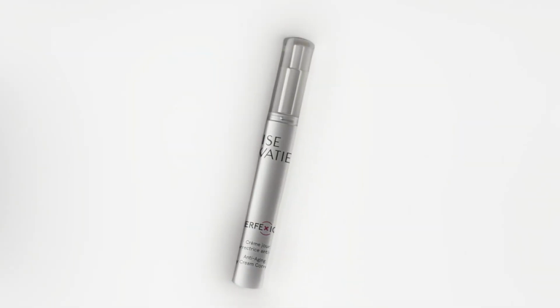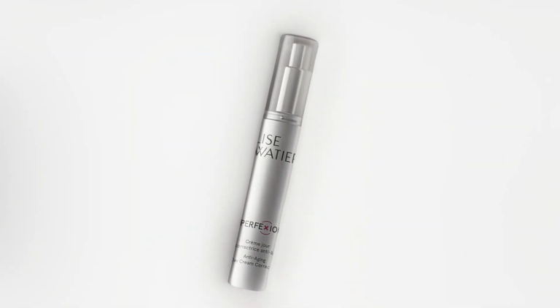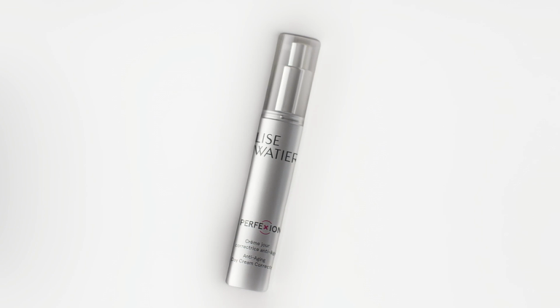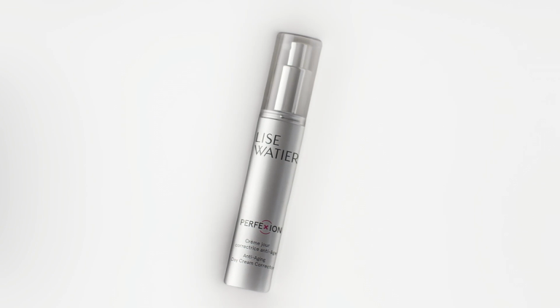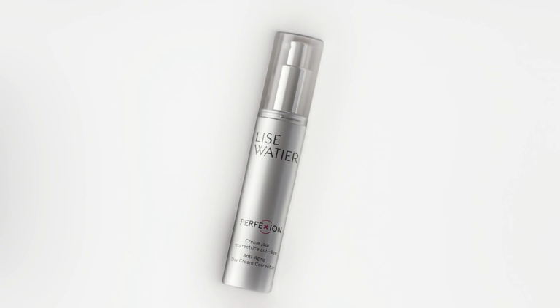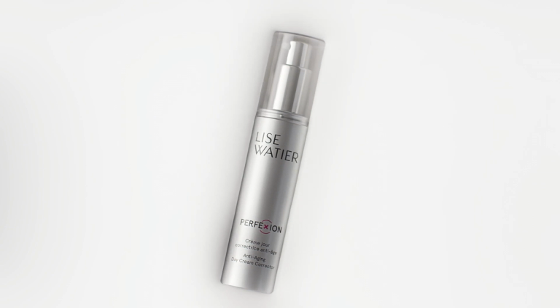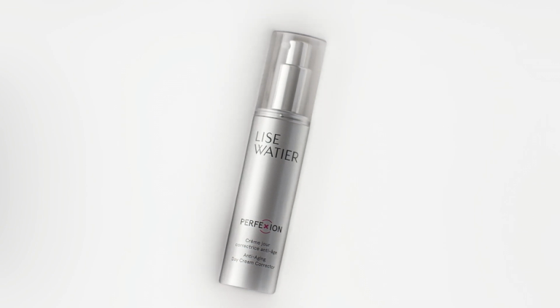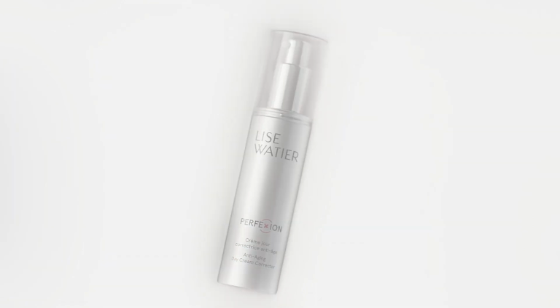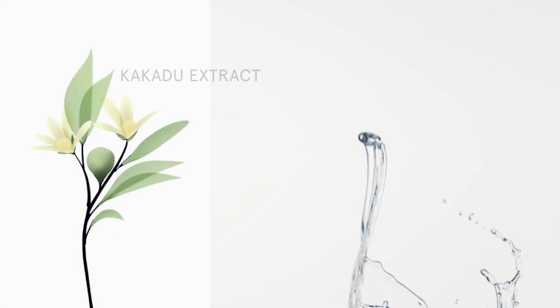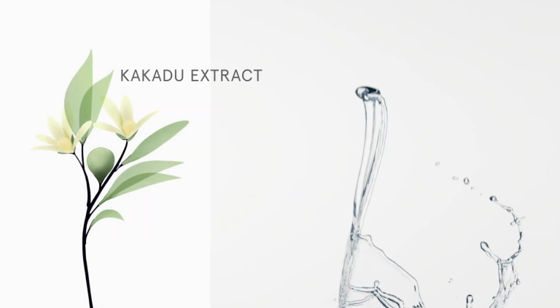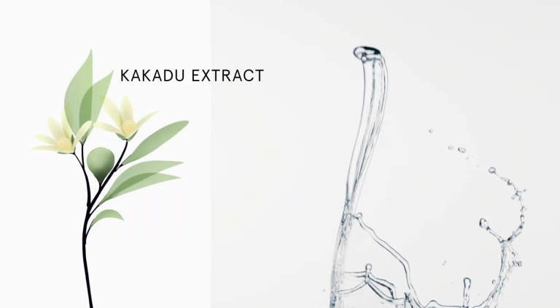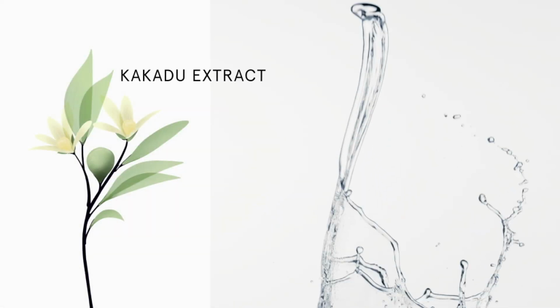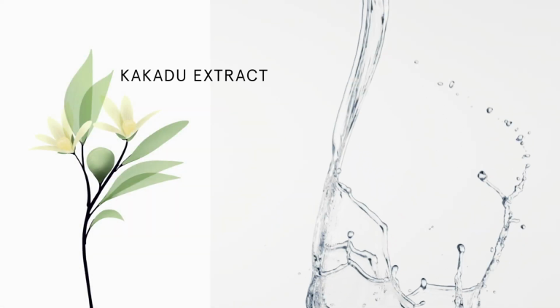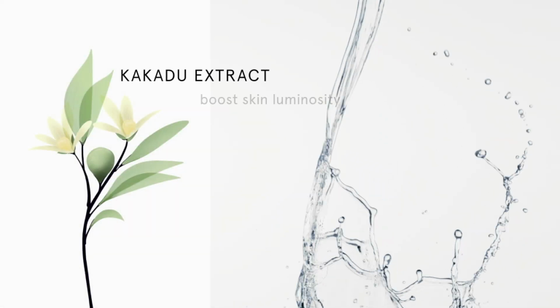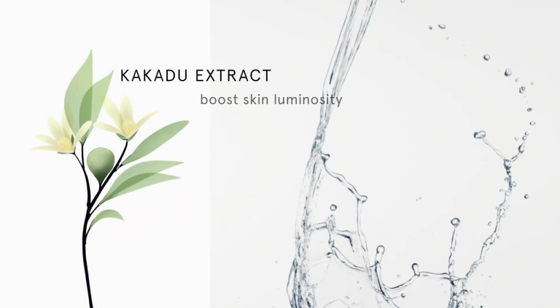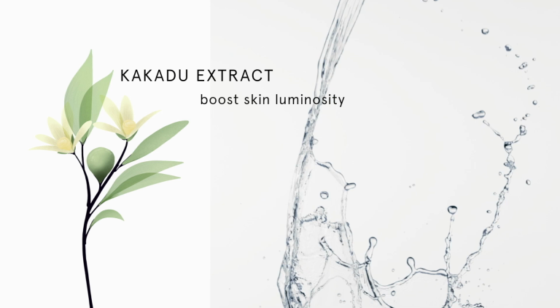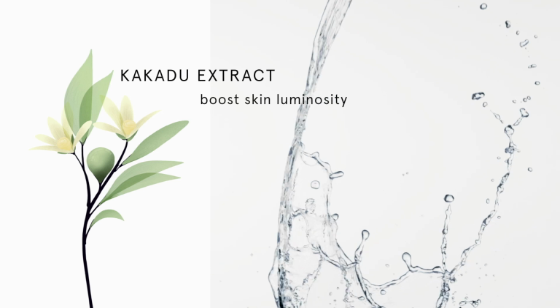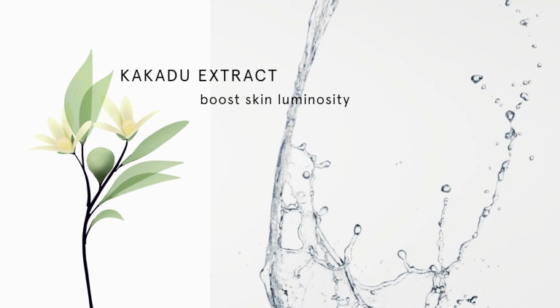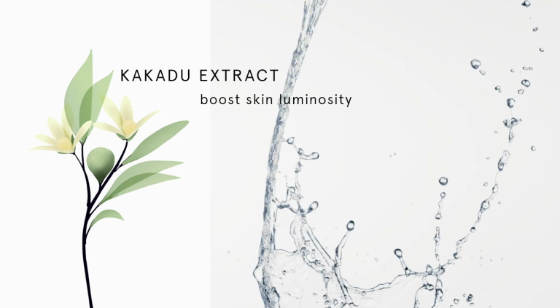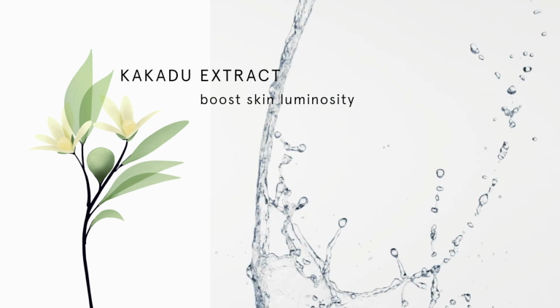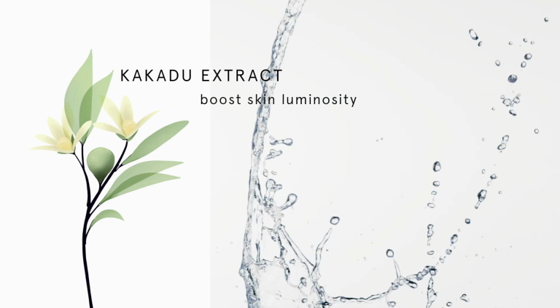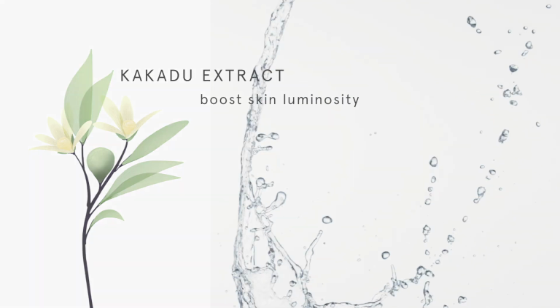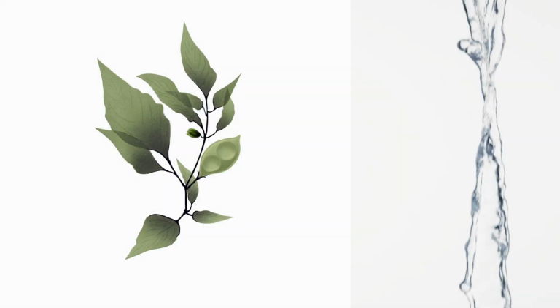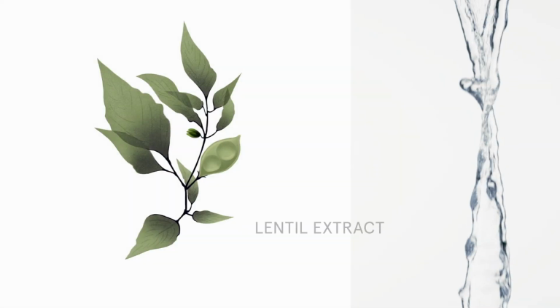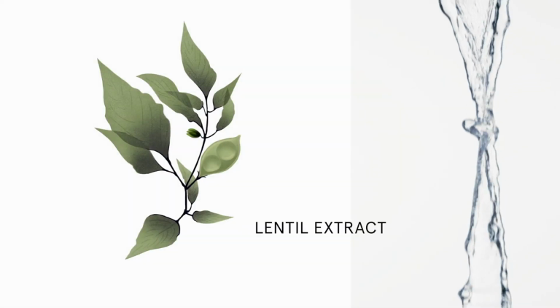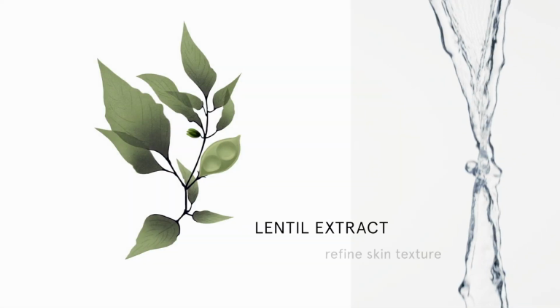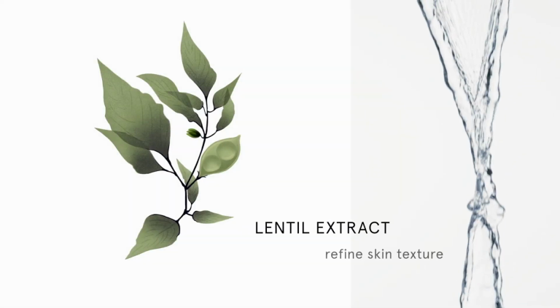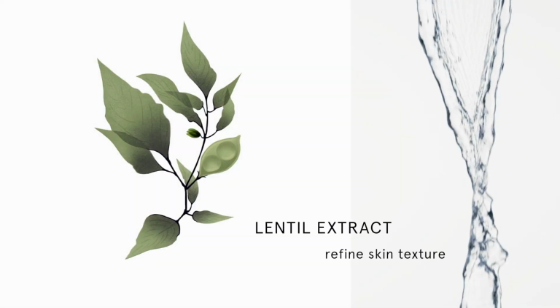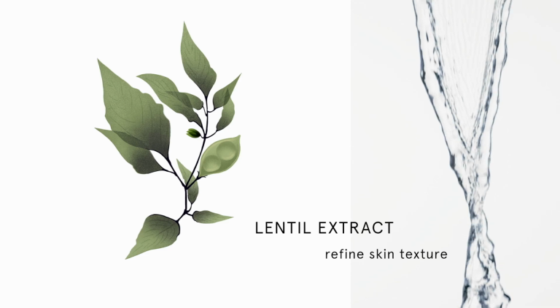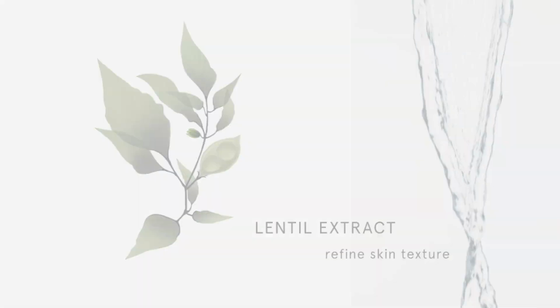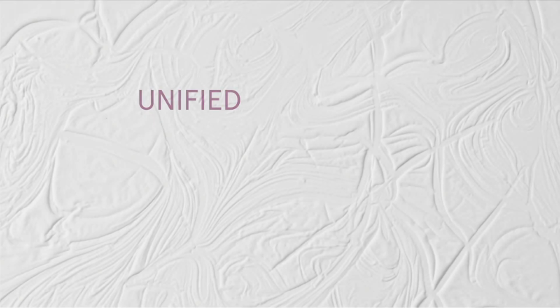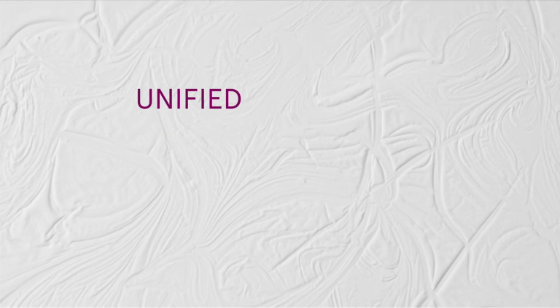Introducing Perfection, the new anti-aging line. Also with Kakadu plum extract, the richest source of vitamin C to boost your skin's natural luminosity, and lentil extract to refine skin texture.